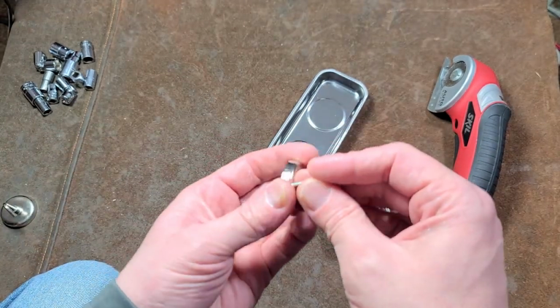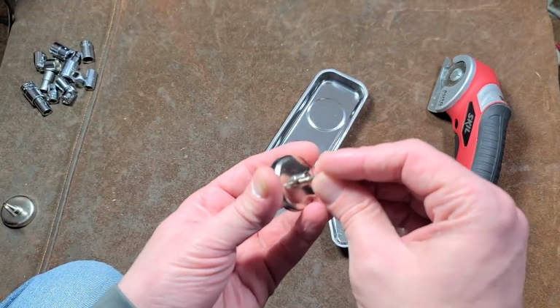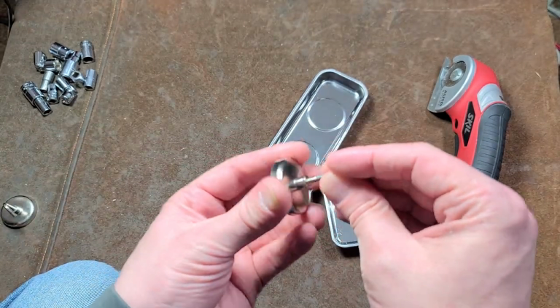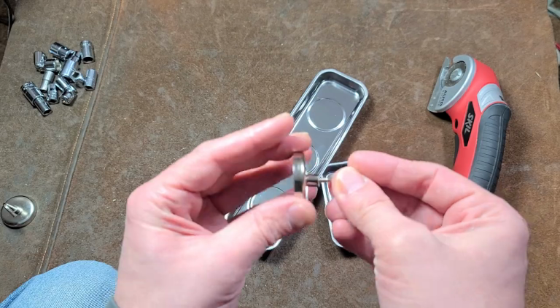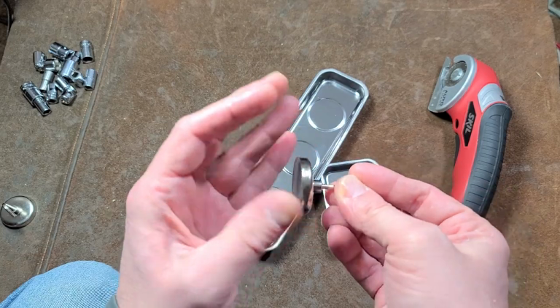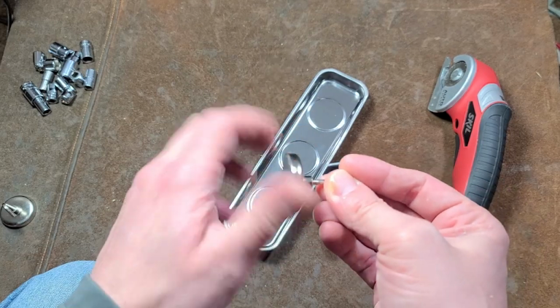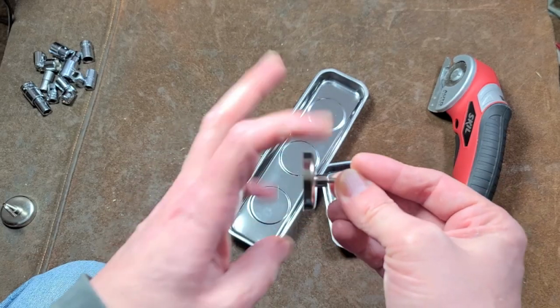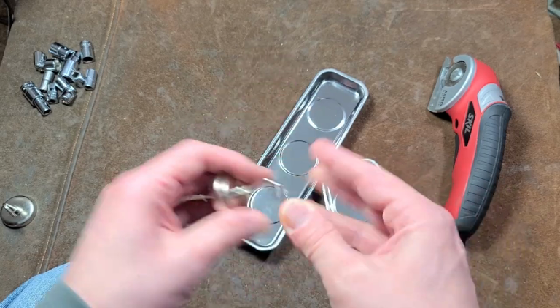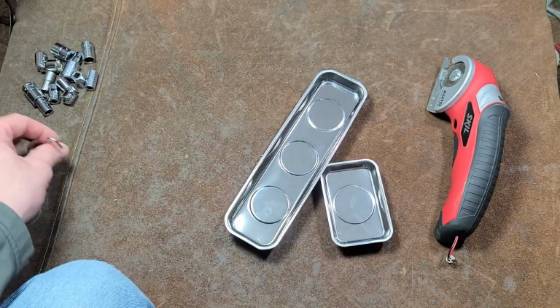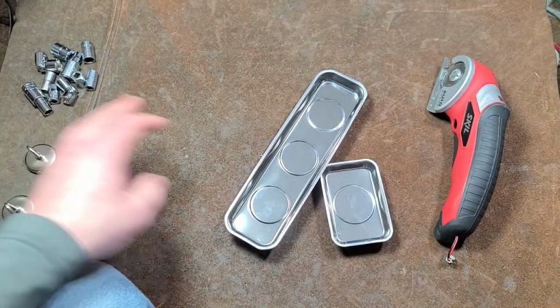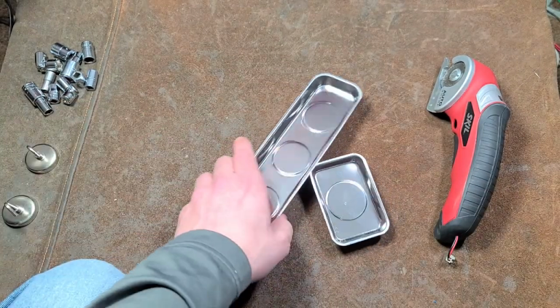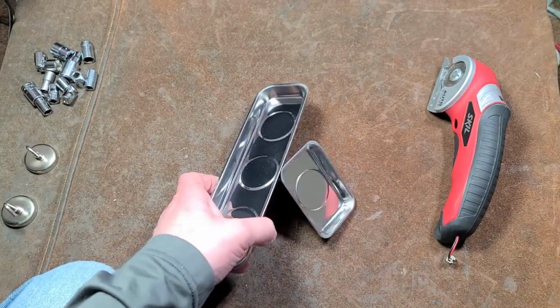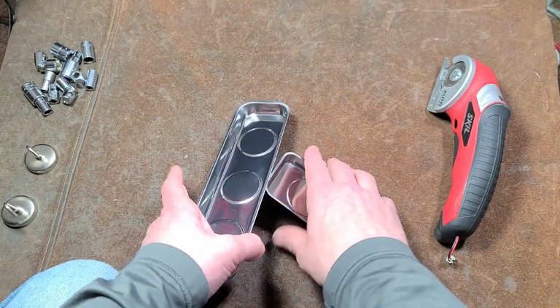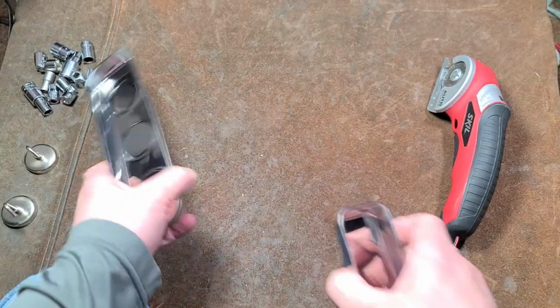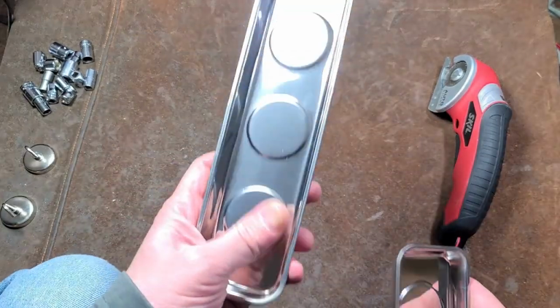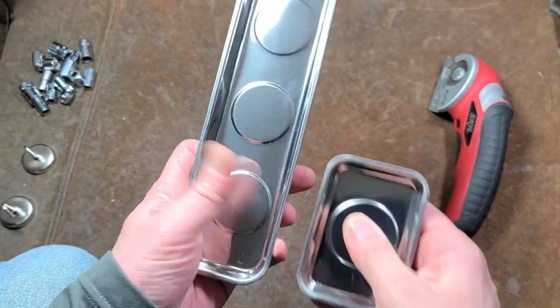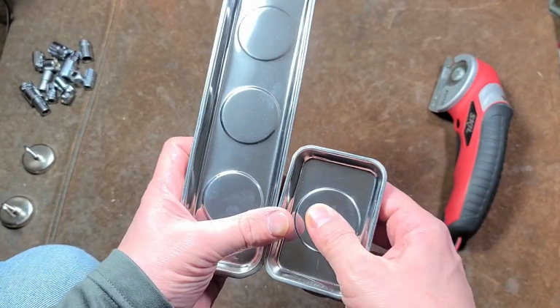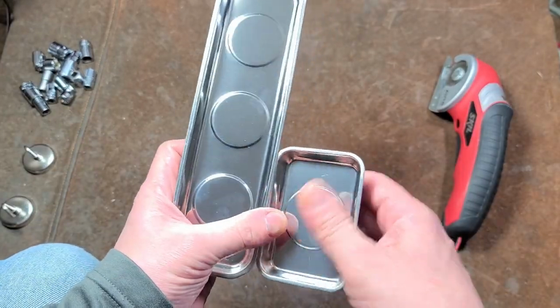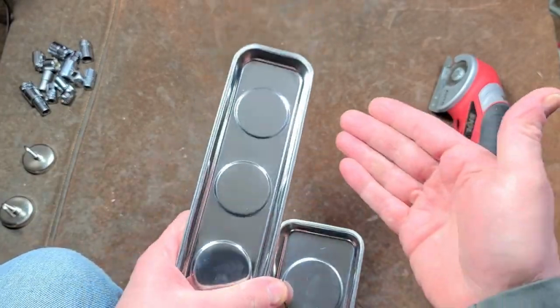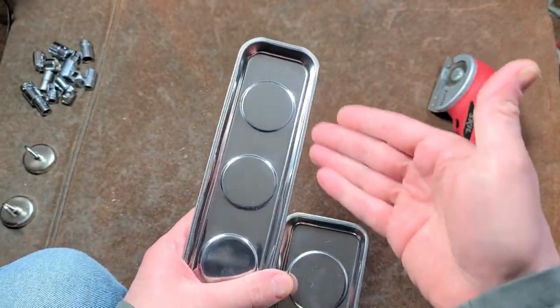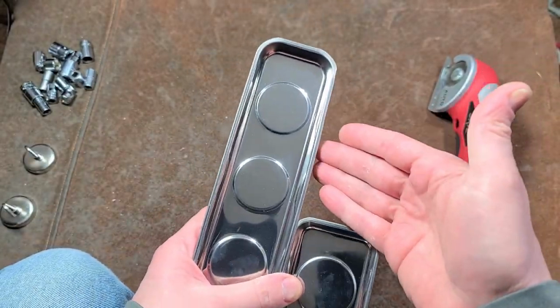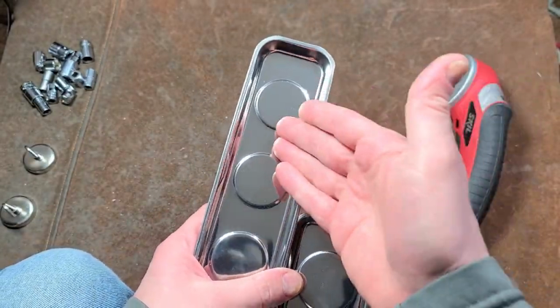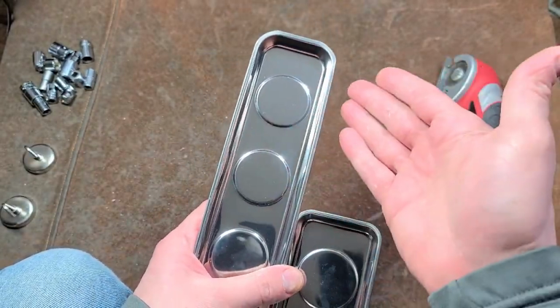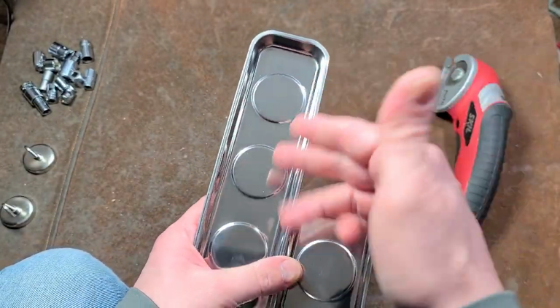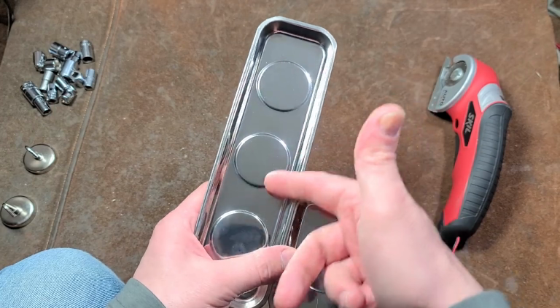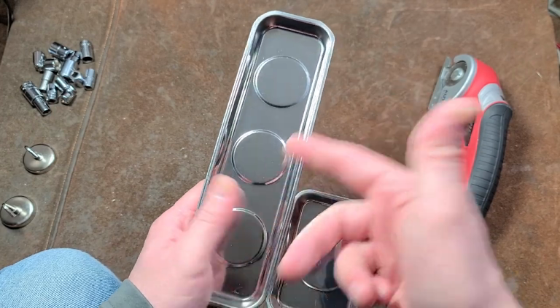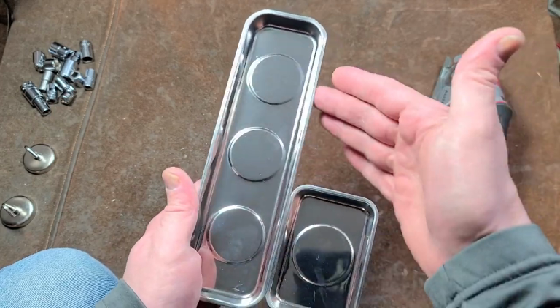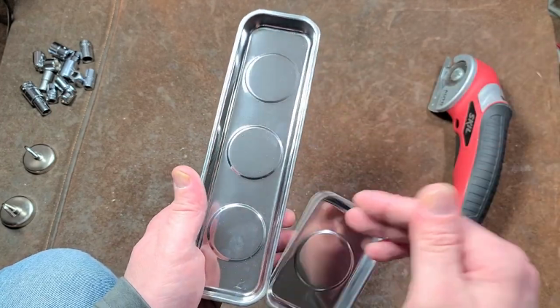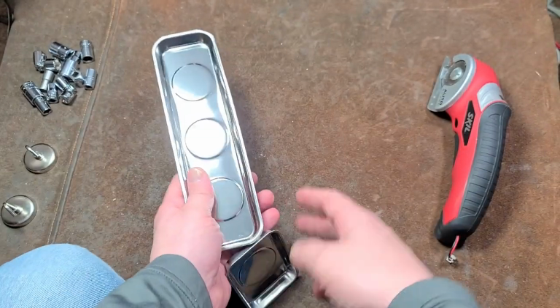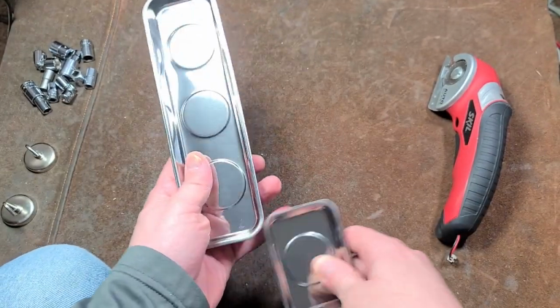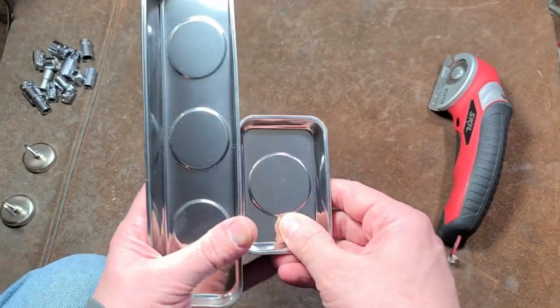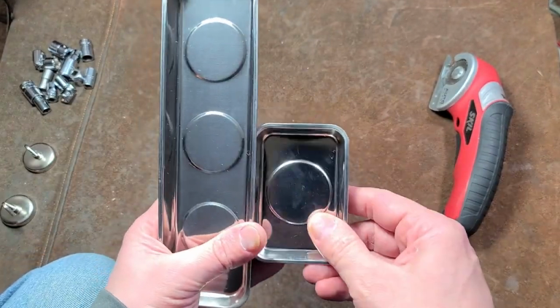Although the set was surprisingly cheap — it was less than ten bucks, I think it was nine dollars or something. I think they should have eliminated those and instead included a long tray, a three-dot, a two-dot, and a one-dot tray.